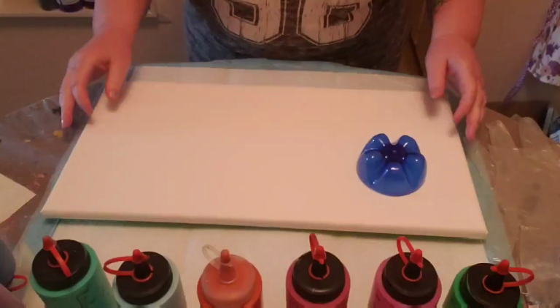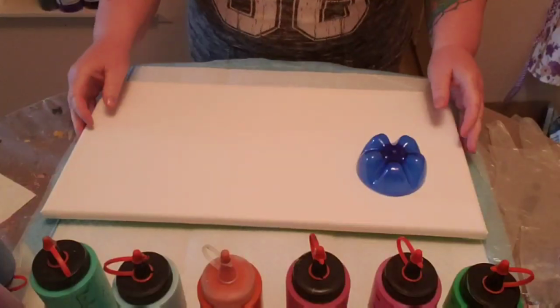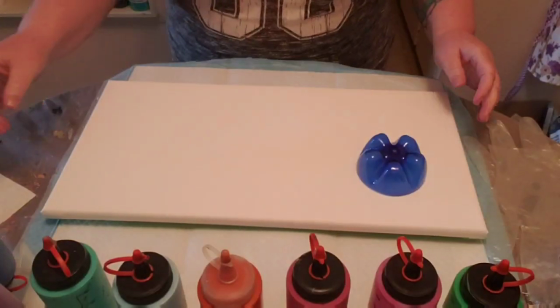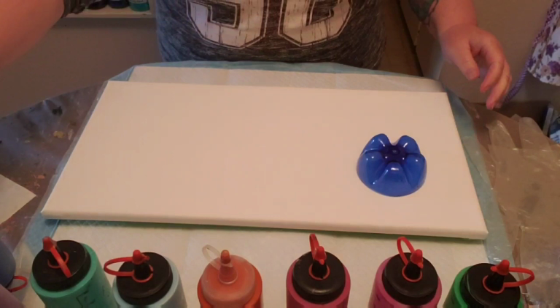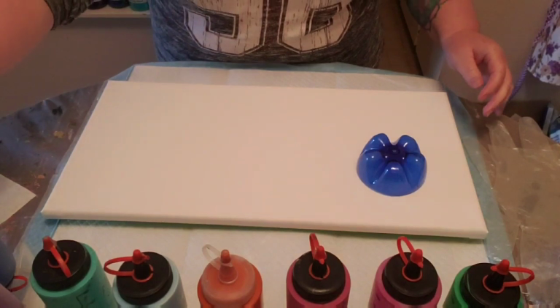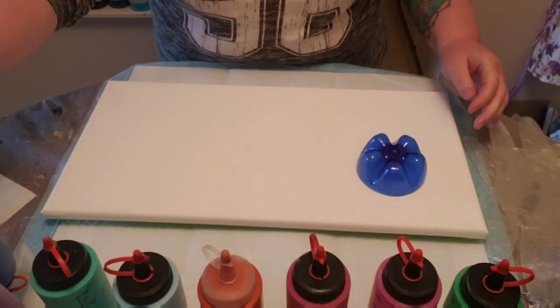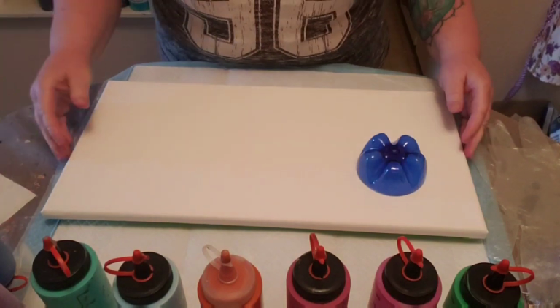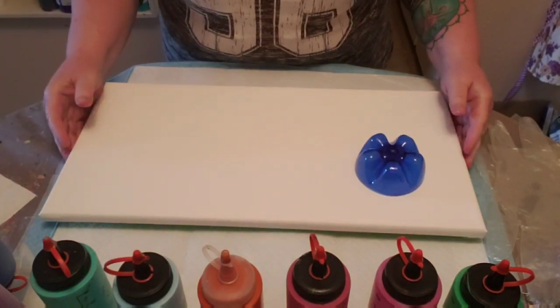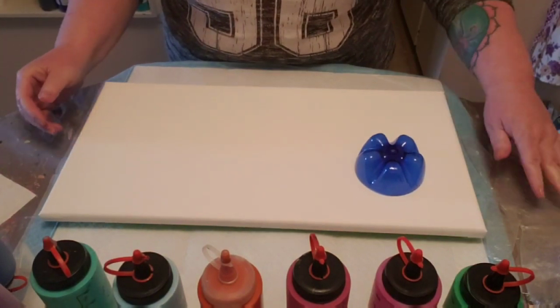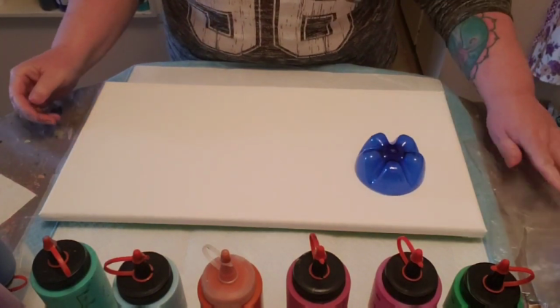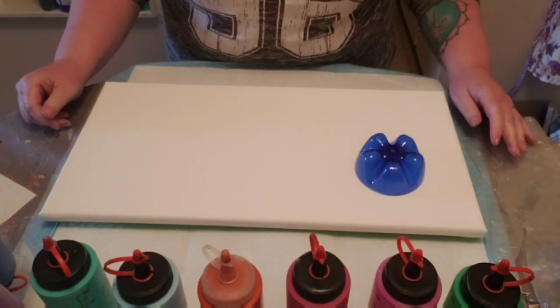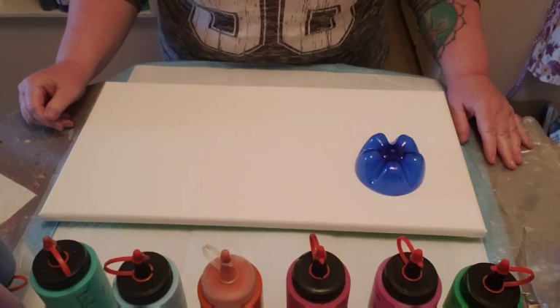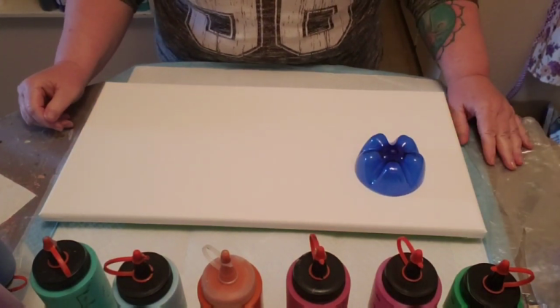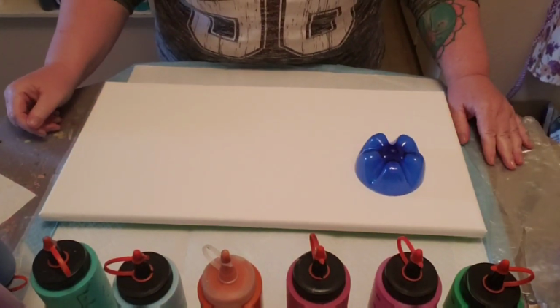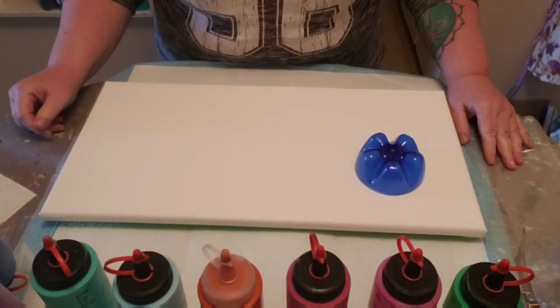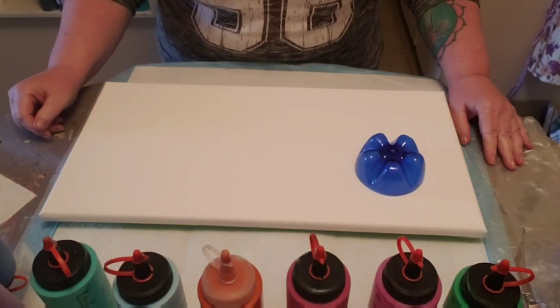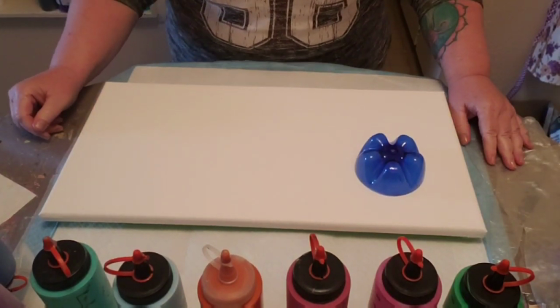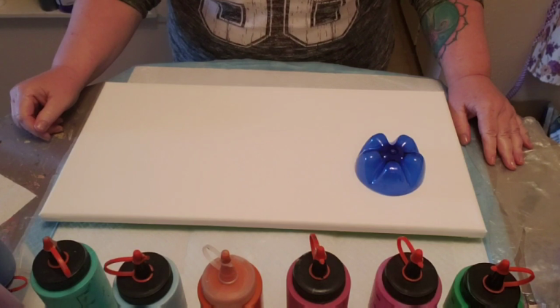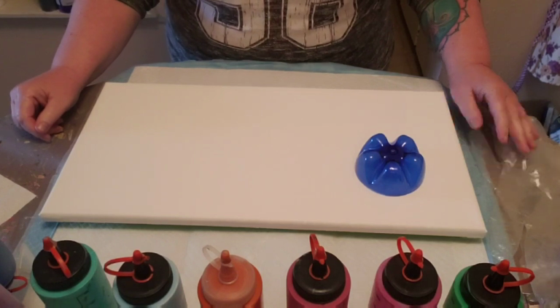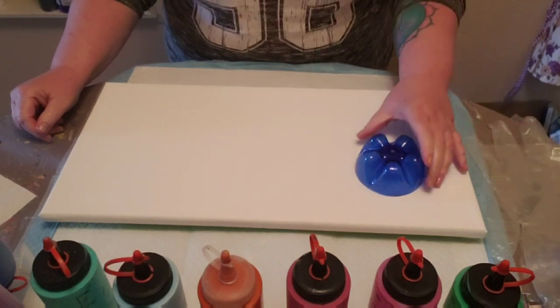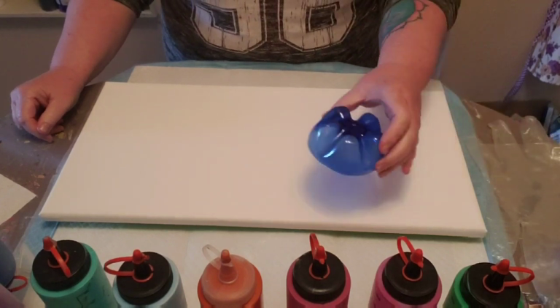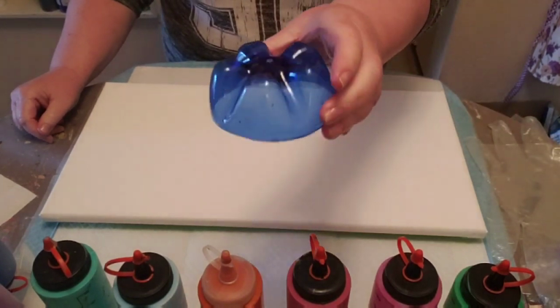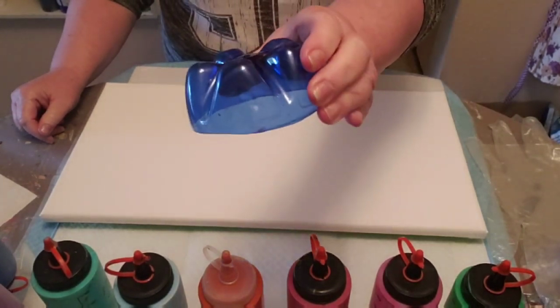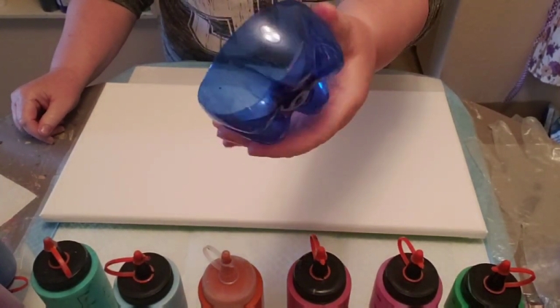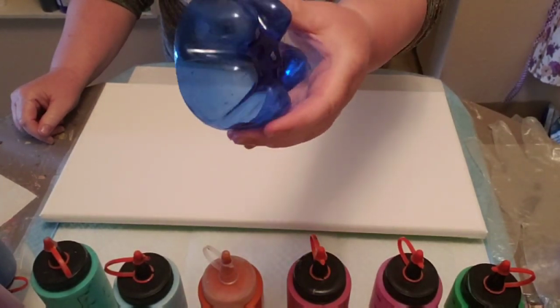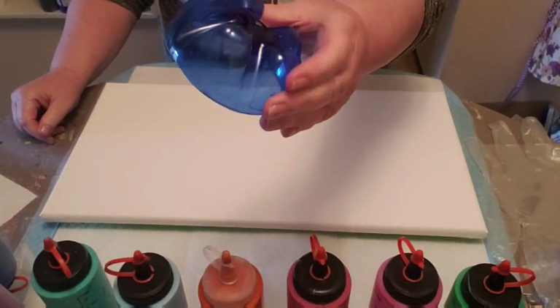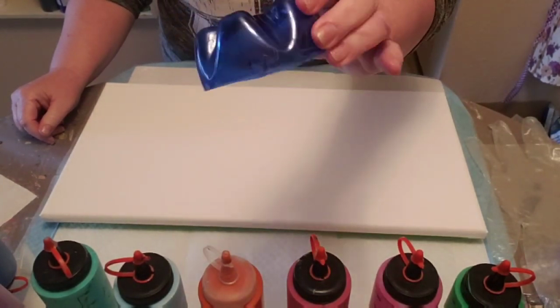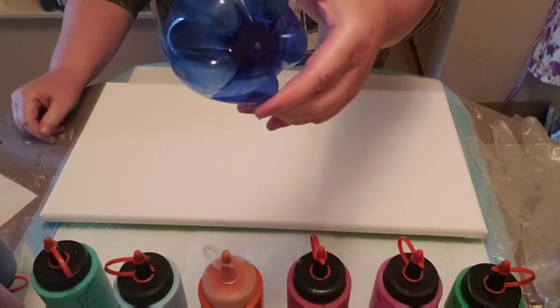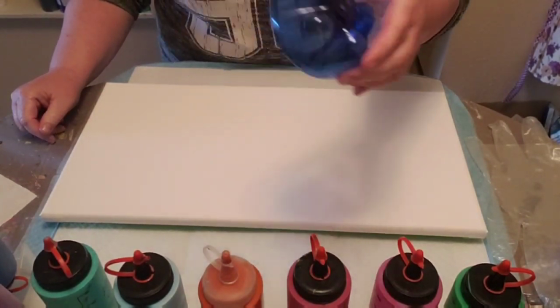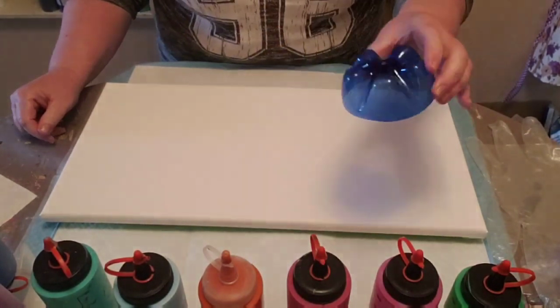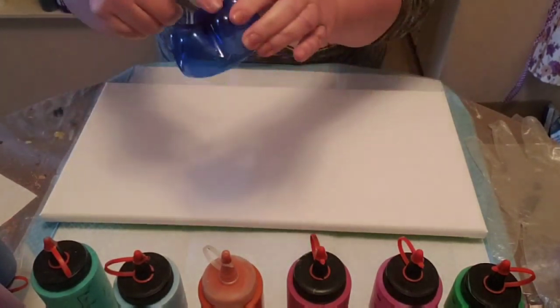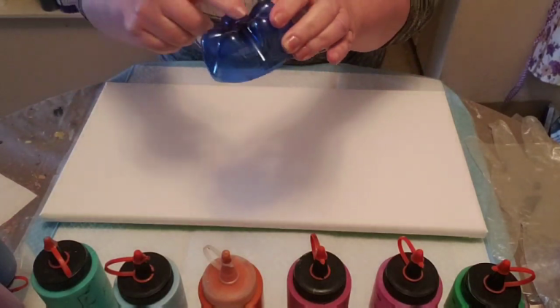Good morning, thanks for tuning in to my channel. It's Val in Vancouver here. I'm going to try something a little different today with a bottle bottom — obviously taking the bottom off of a bumpy bottle.